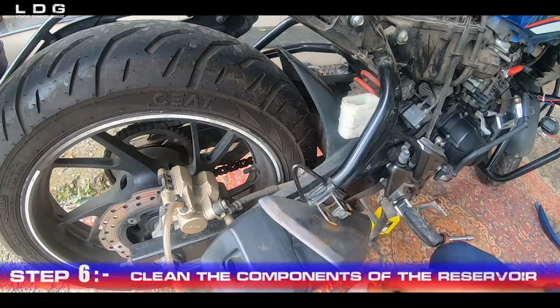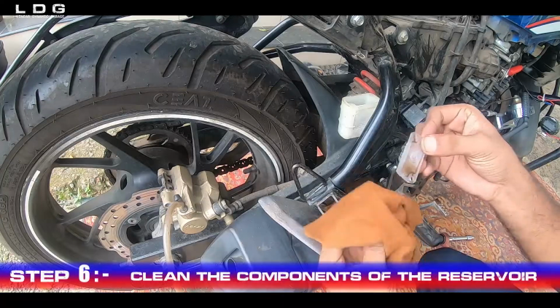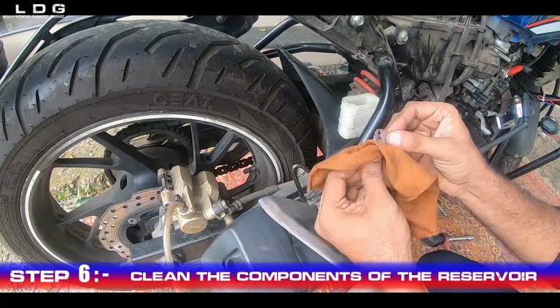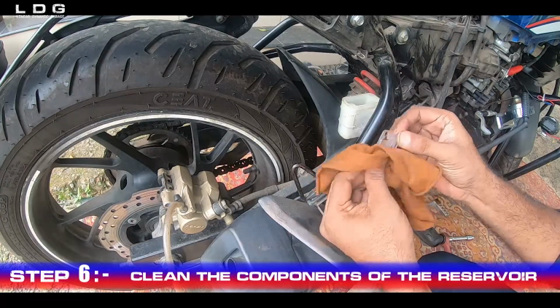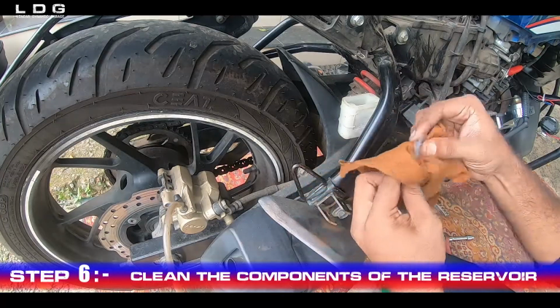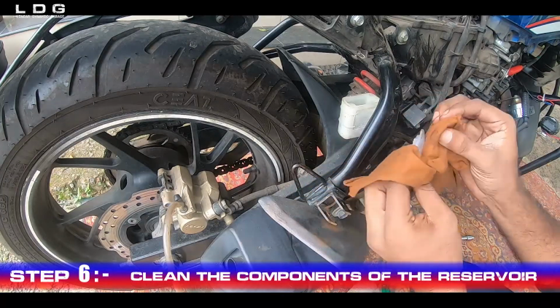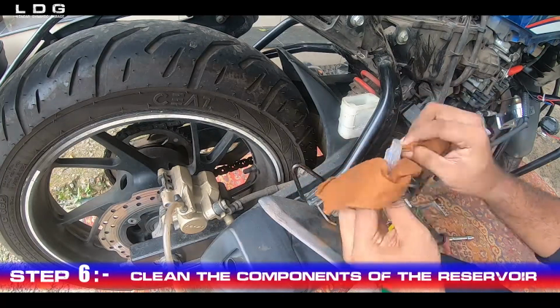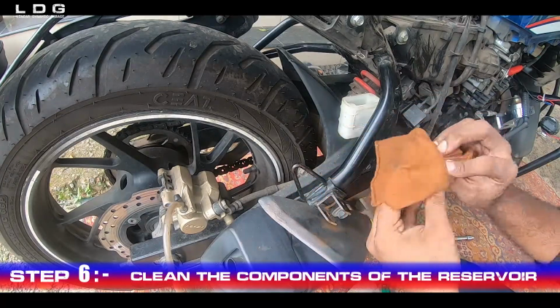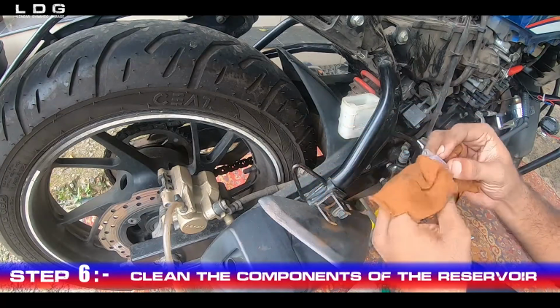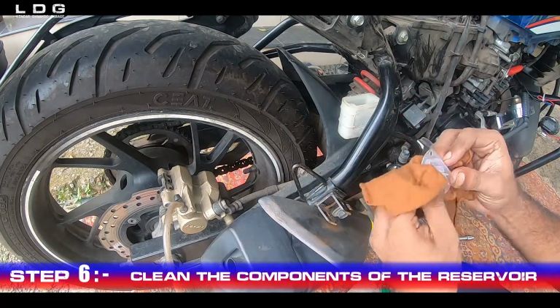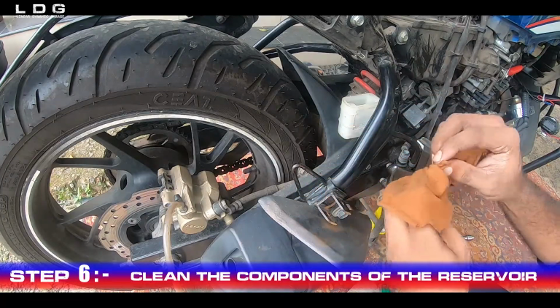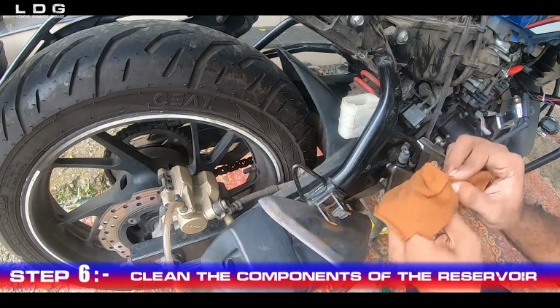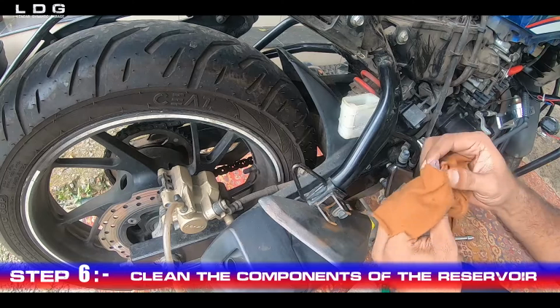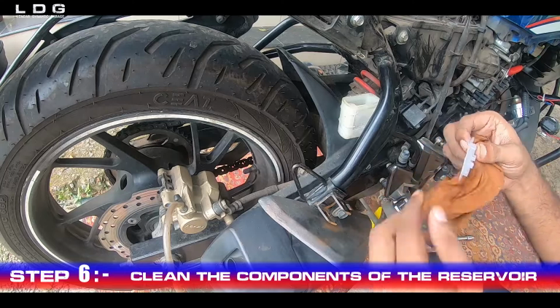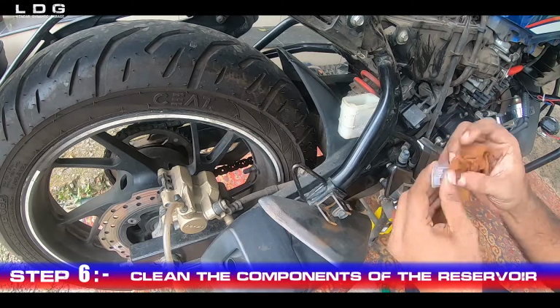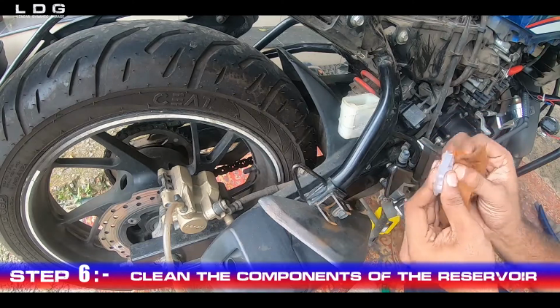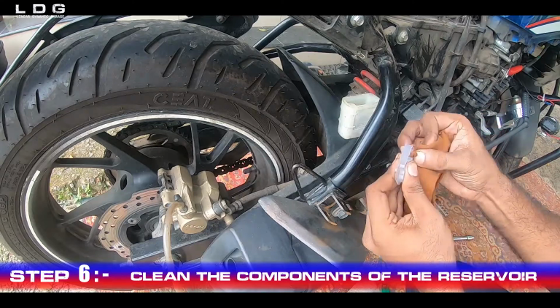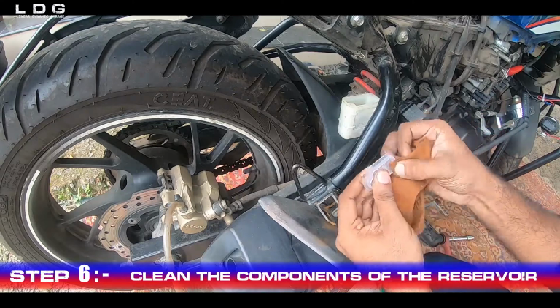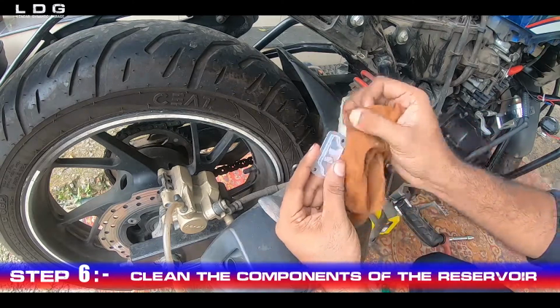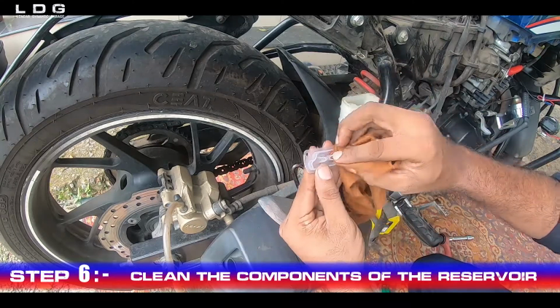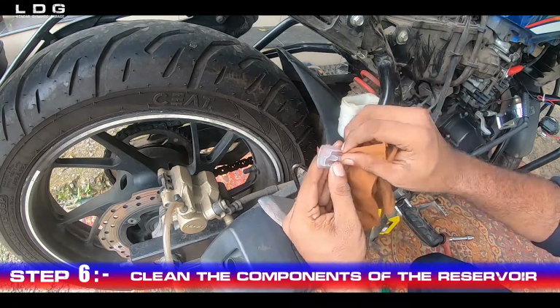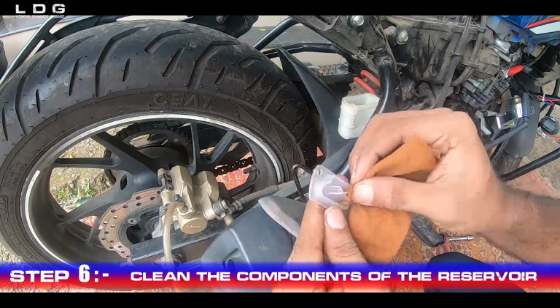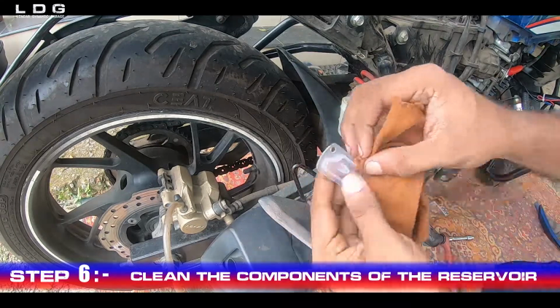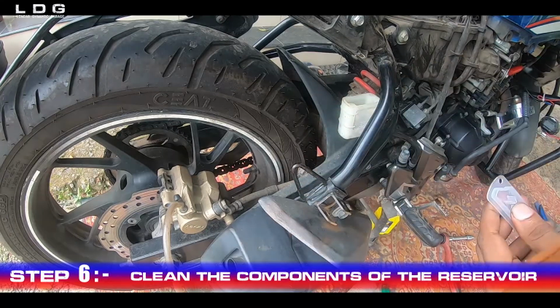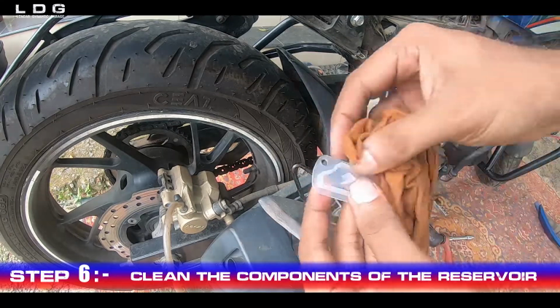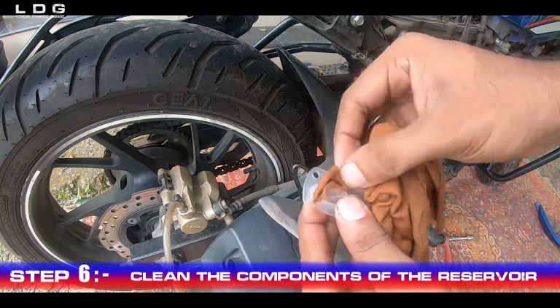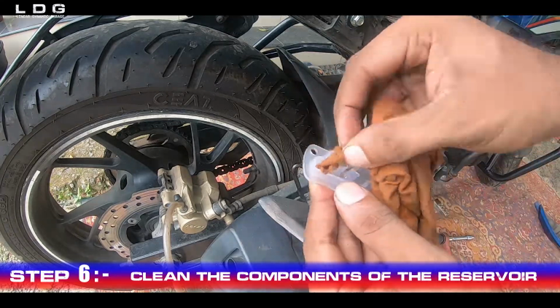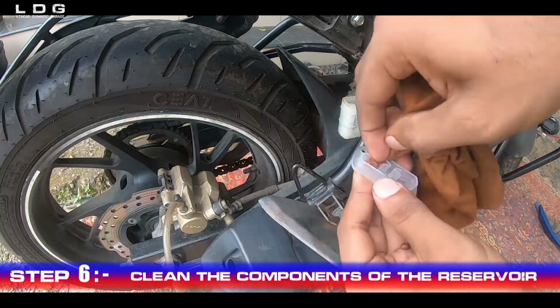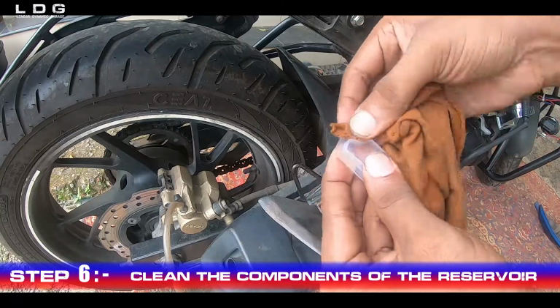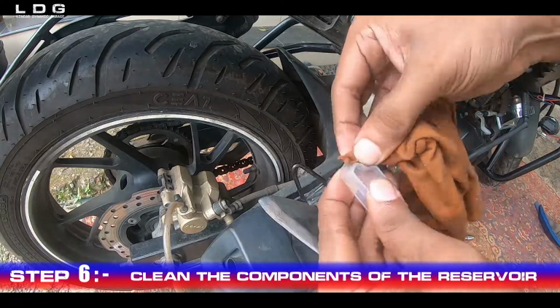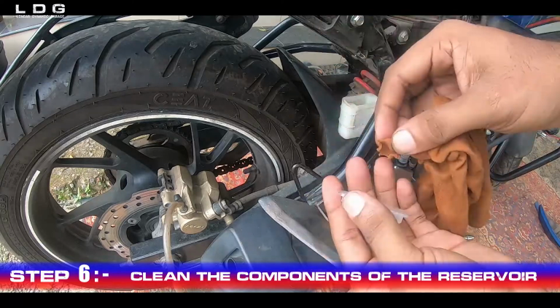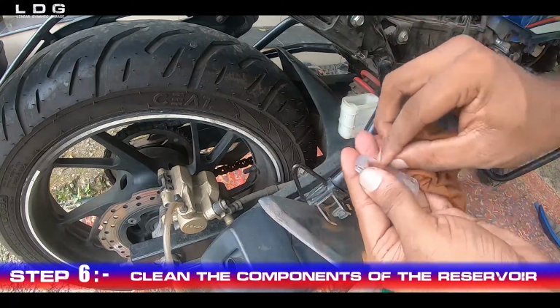Step 6: Clean the components of the reservoir. When the brake fluid is replaced on both the front and rear lines, we can close the reservoir, but before that we will clean the components of the tank.